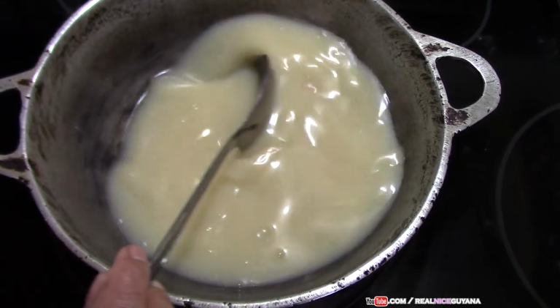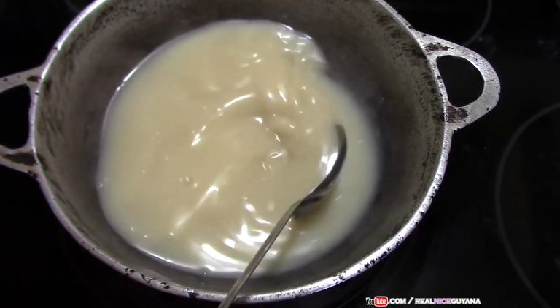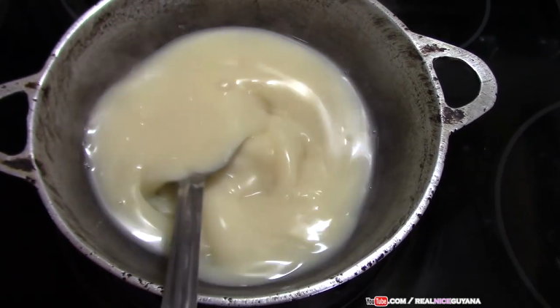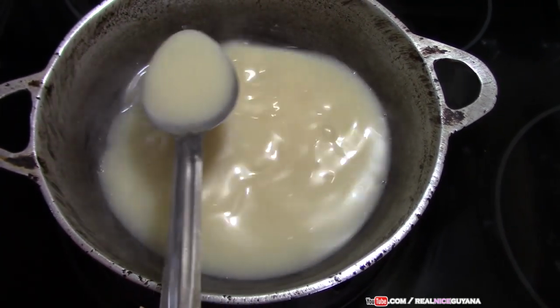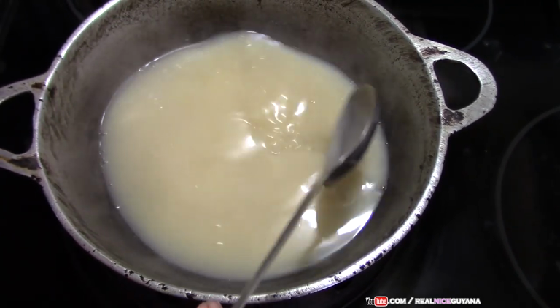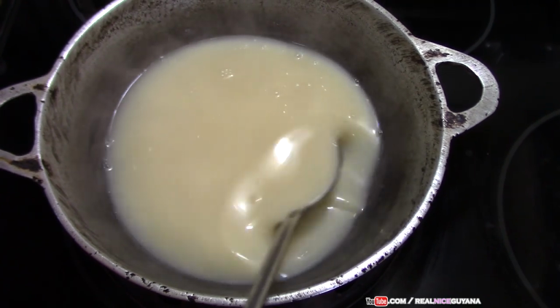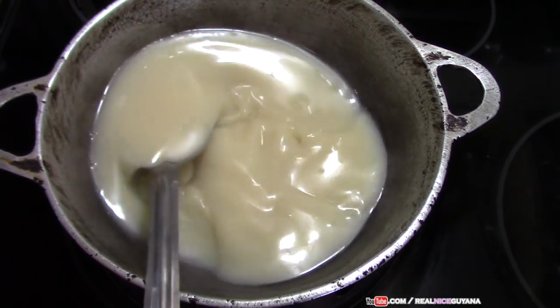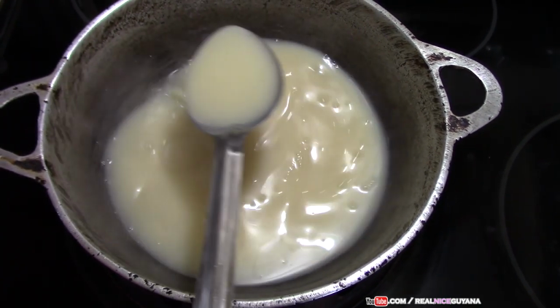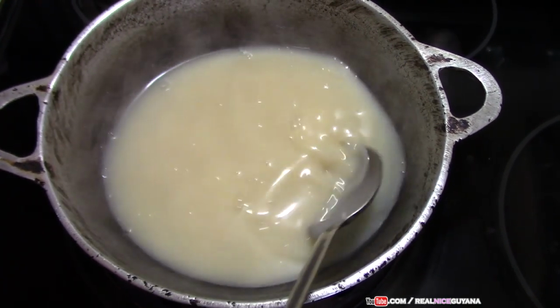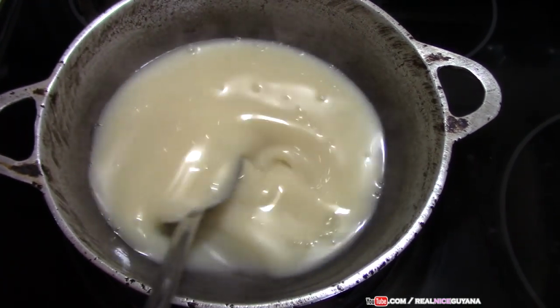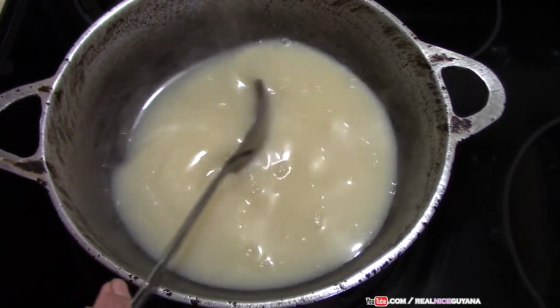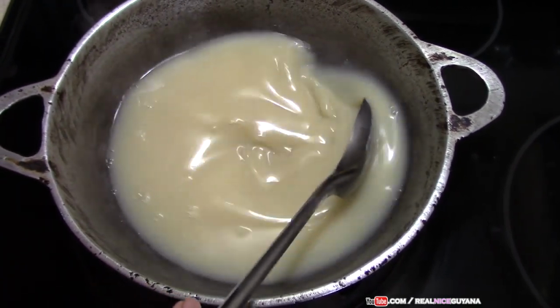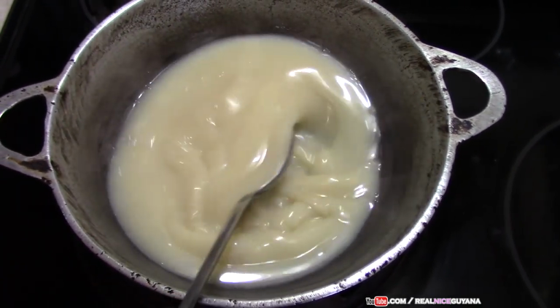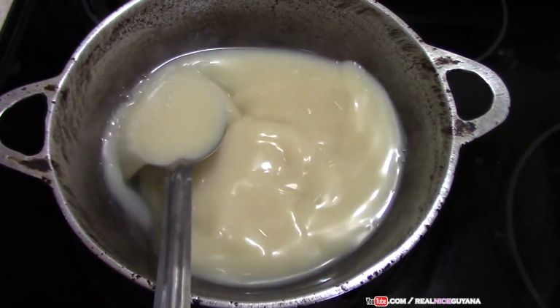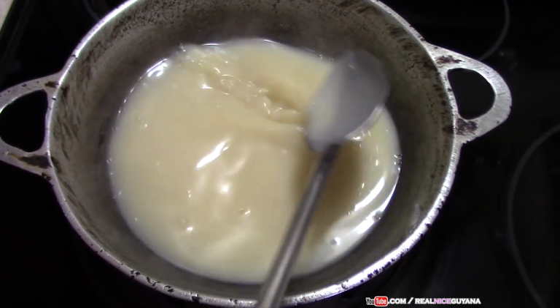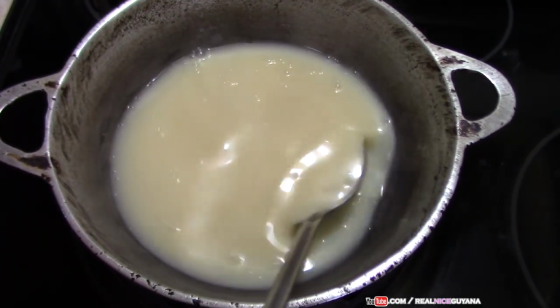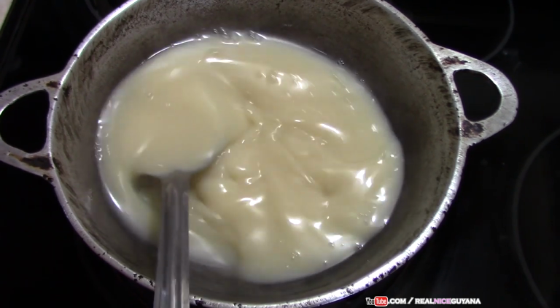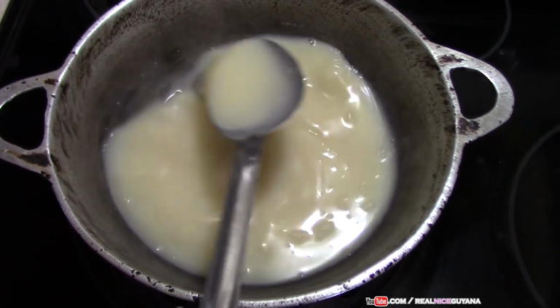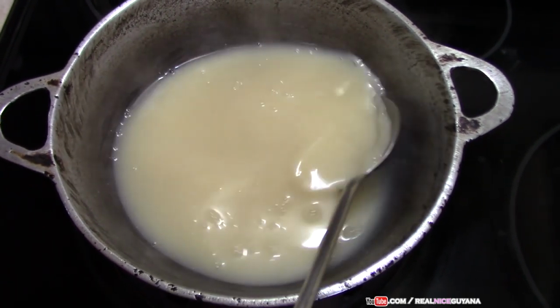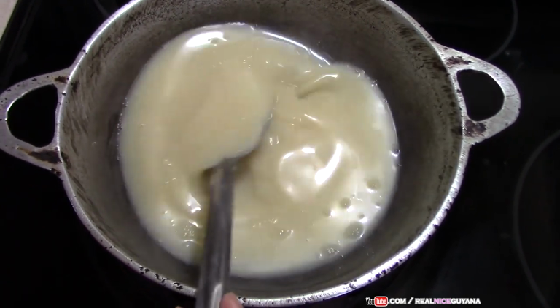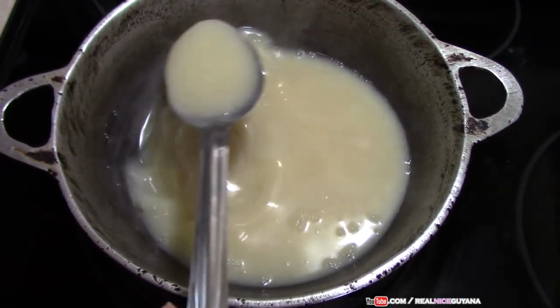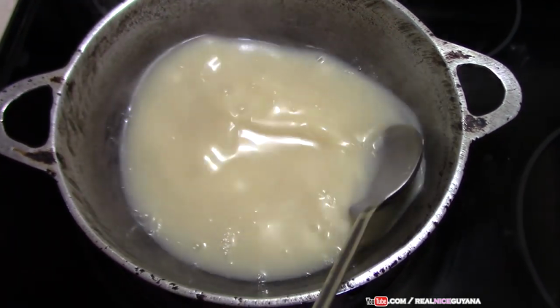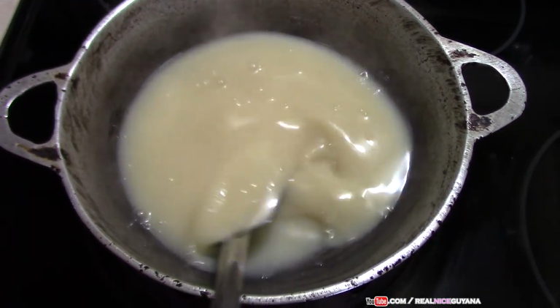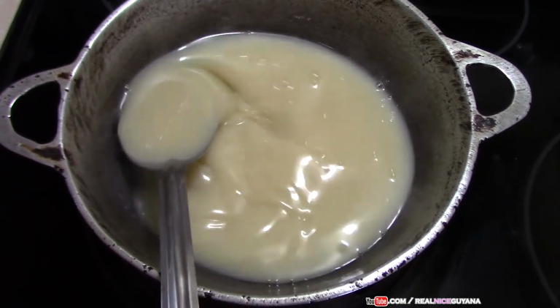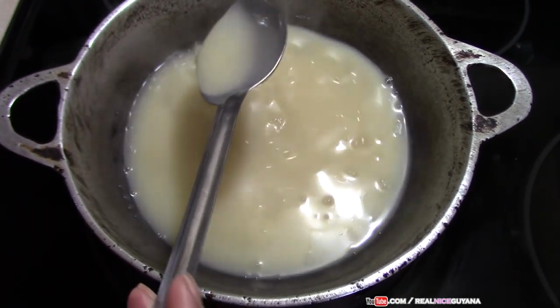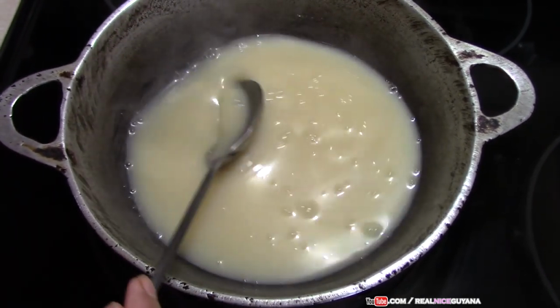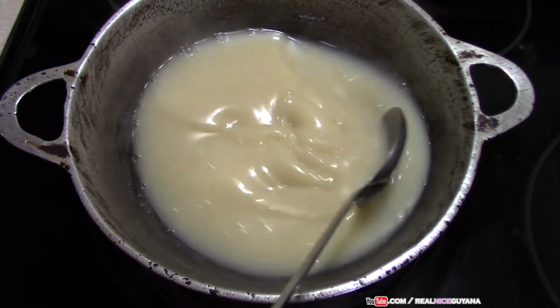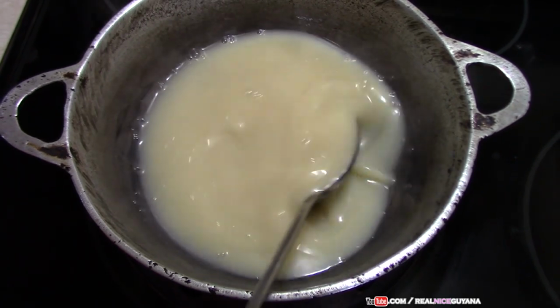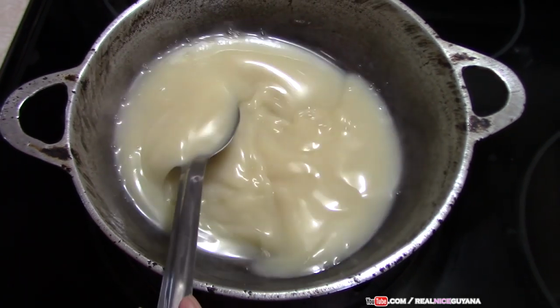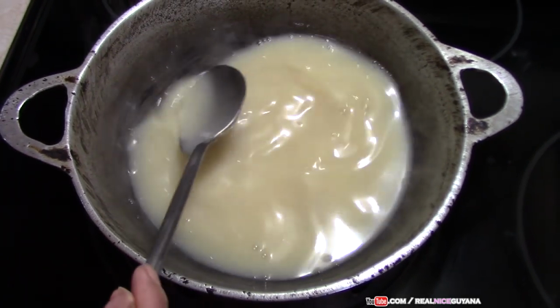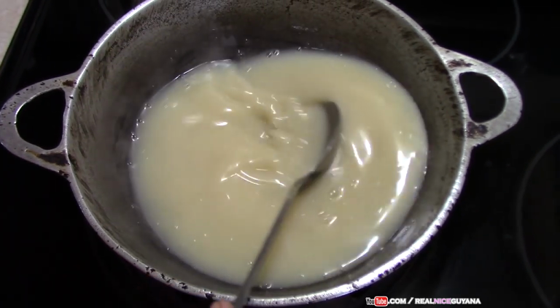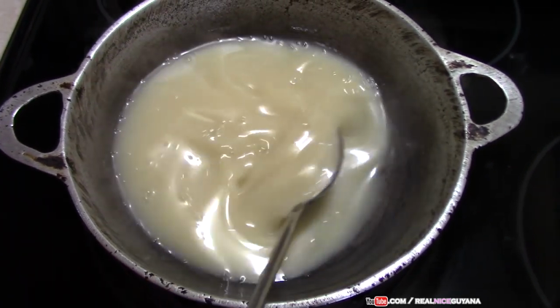So tell us in the comments below — if you are older now, when you were a kid, how much did you pay for one of these fudges? Was it a penny? A cent? Five cents? How much did you pay when you were a kid?